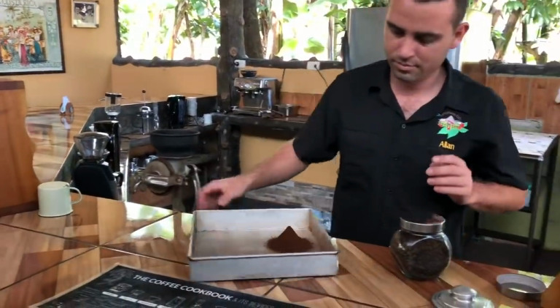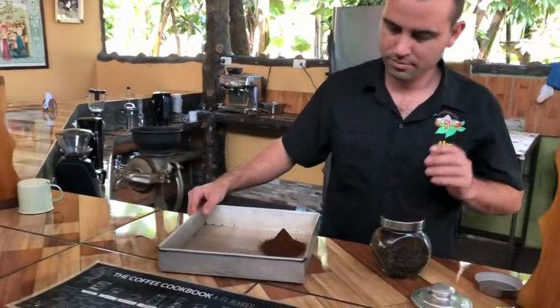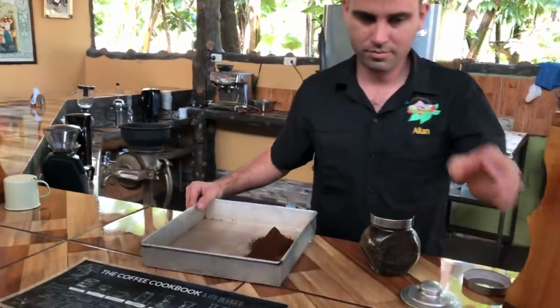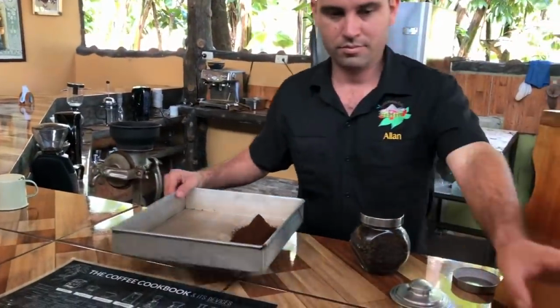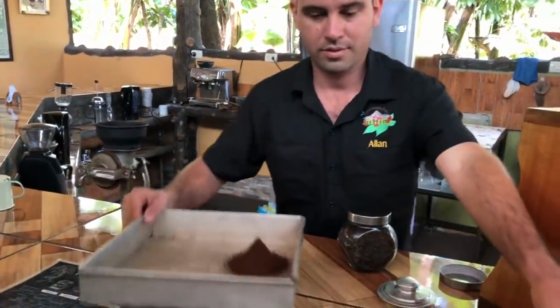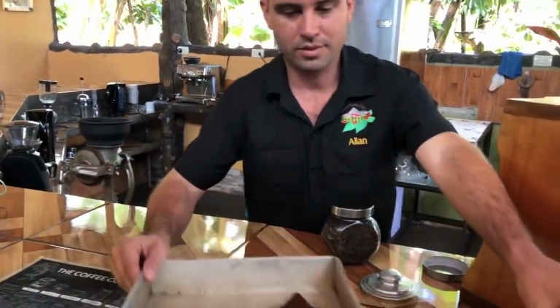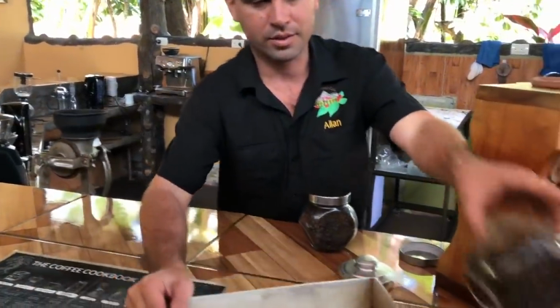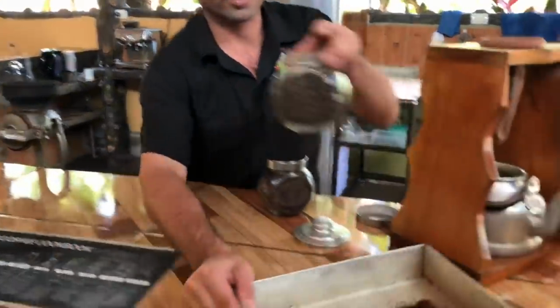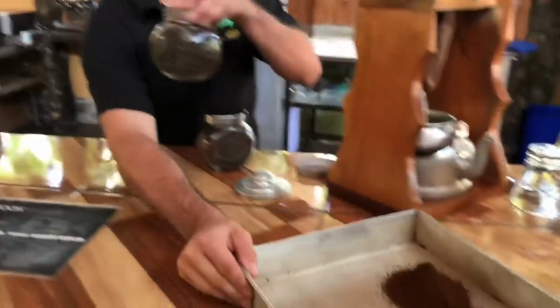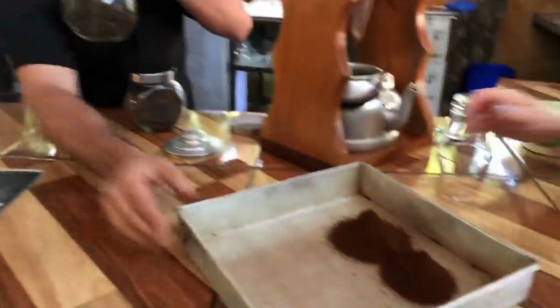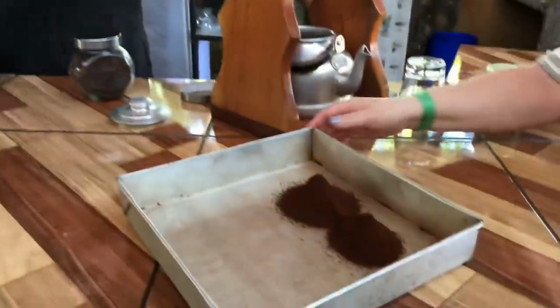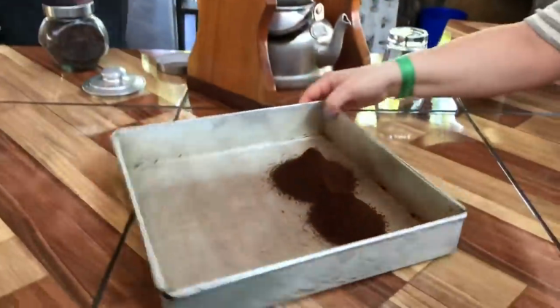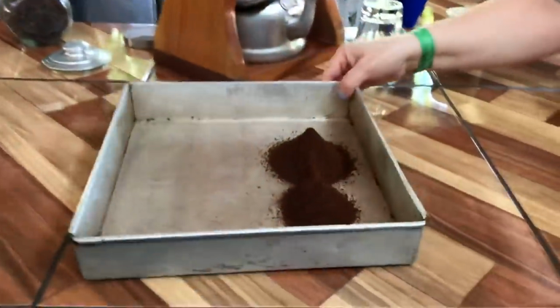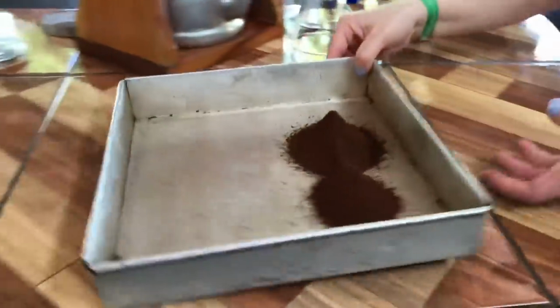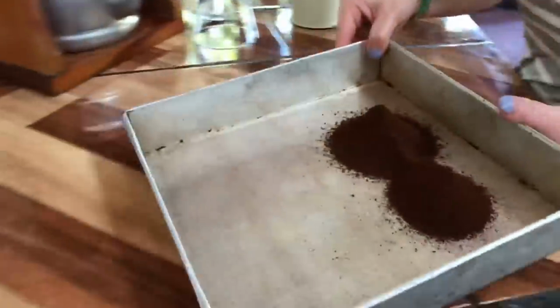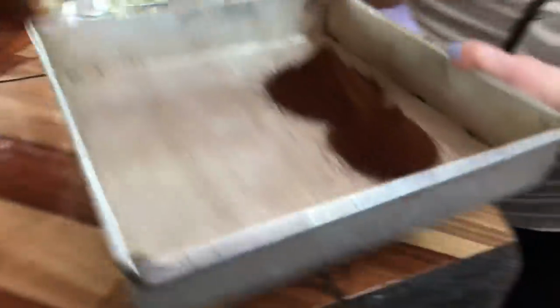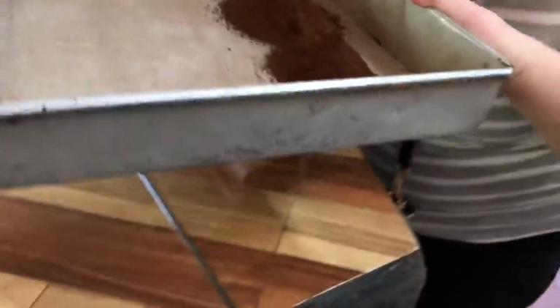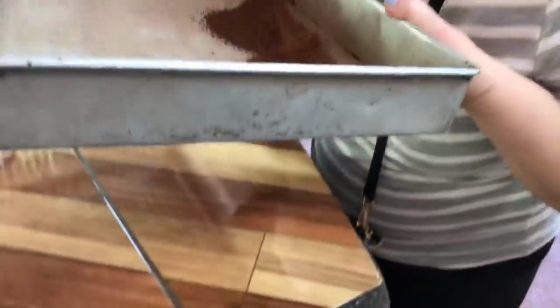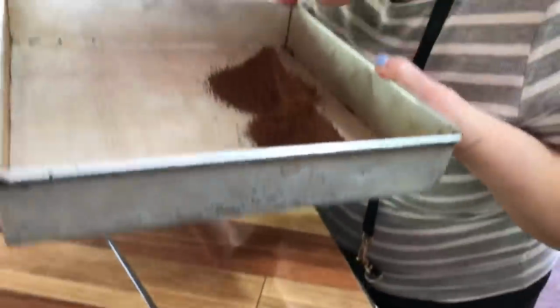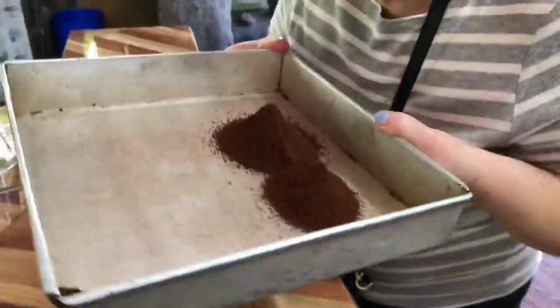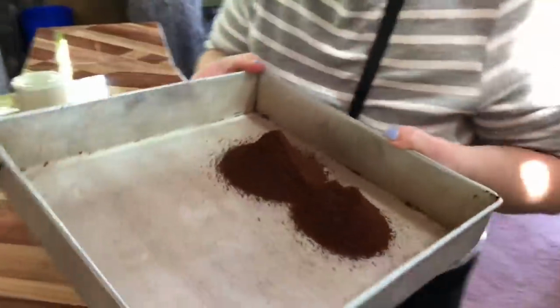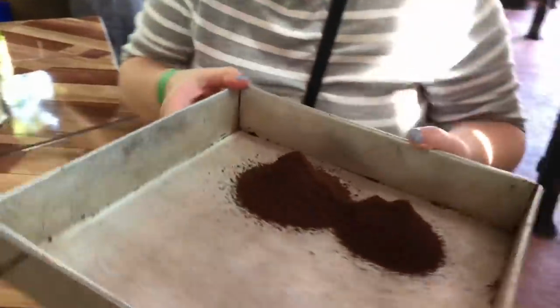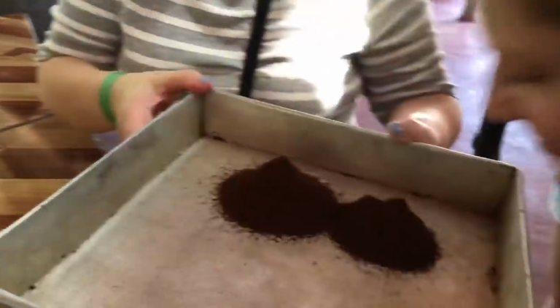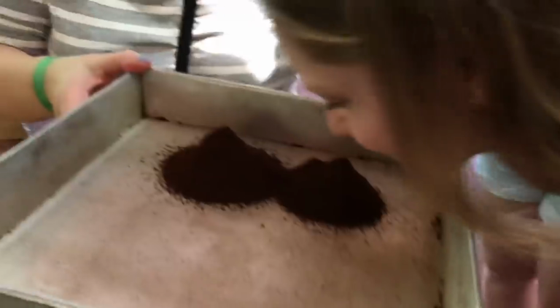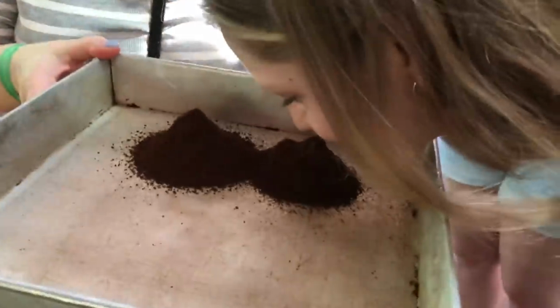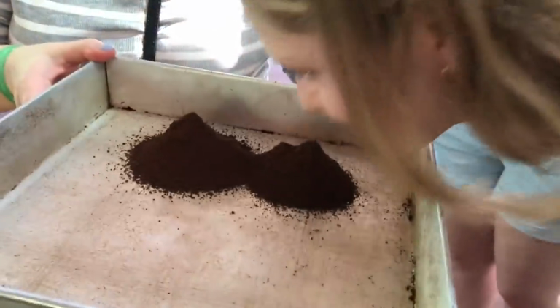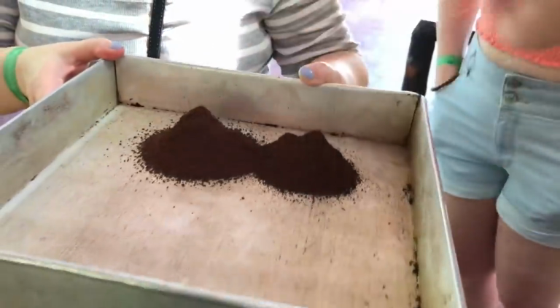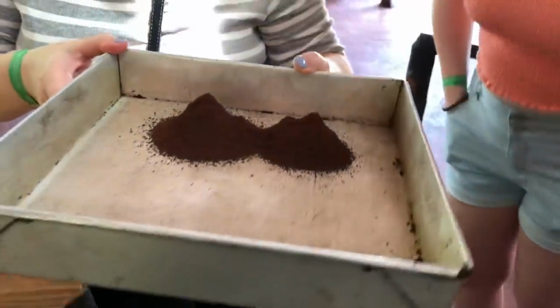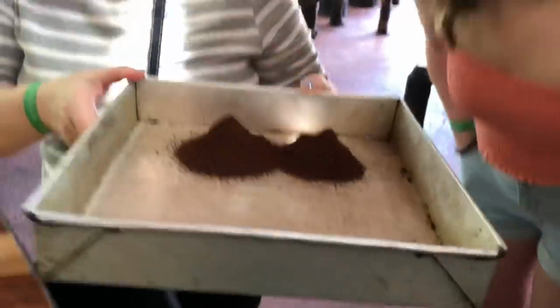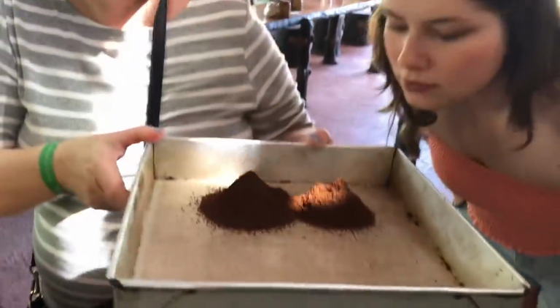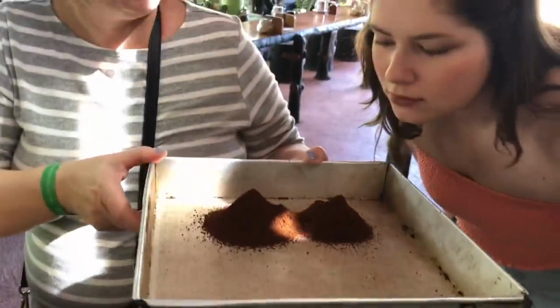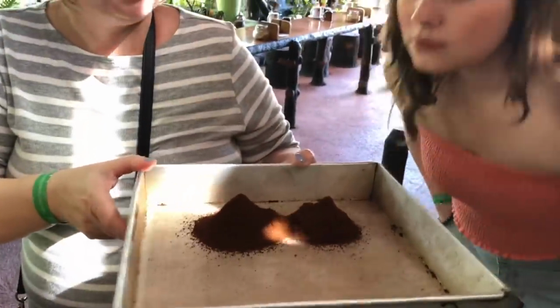That's why we like grinding by hand — because people are able to smell it. It smells like chocolate.